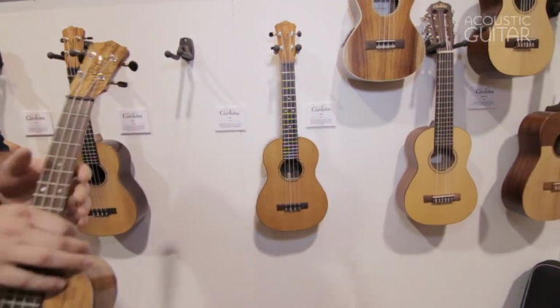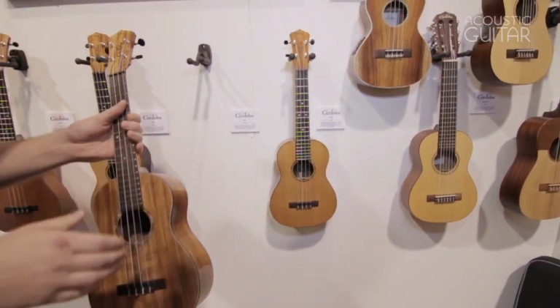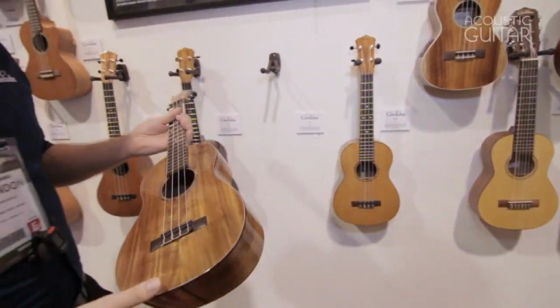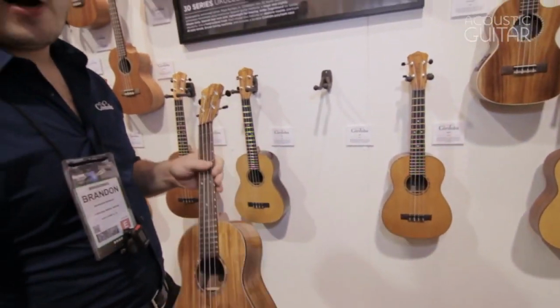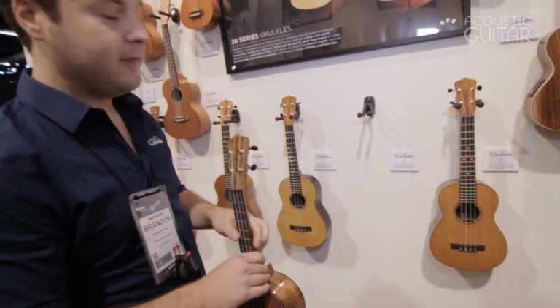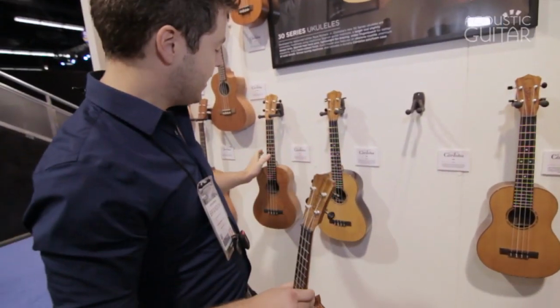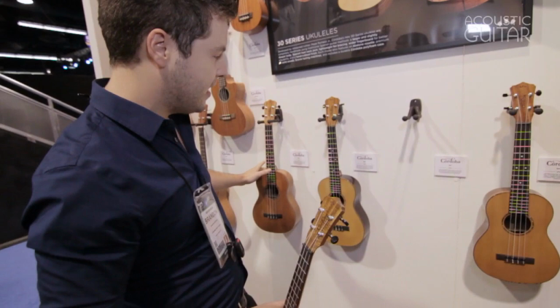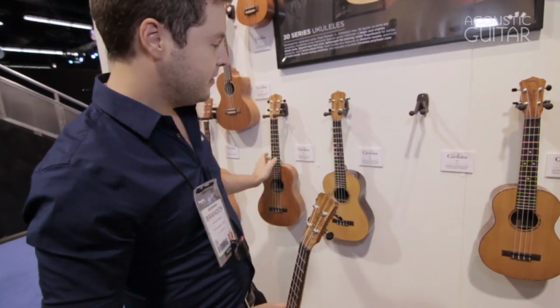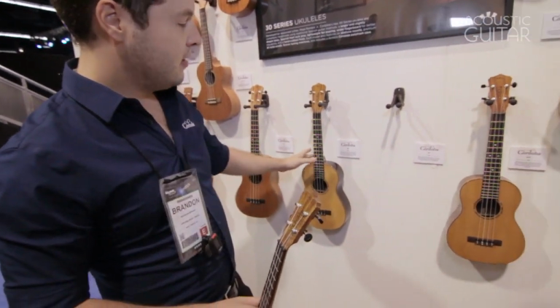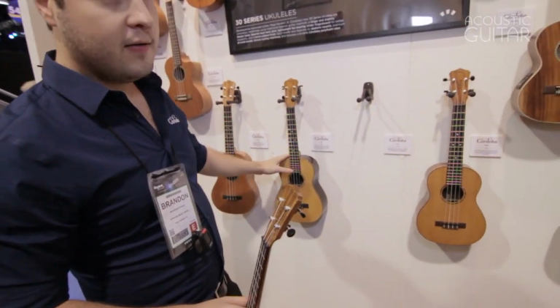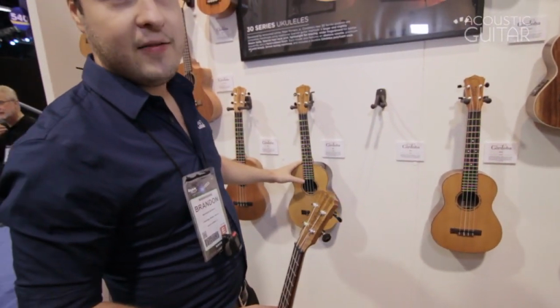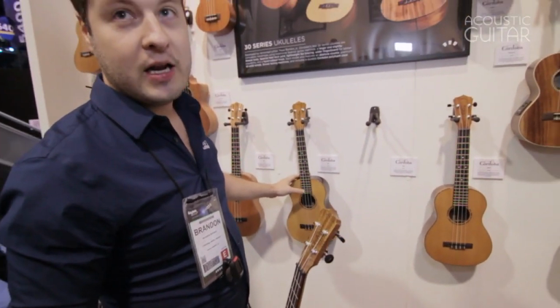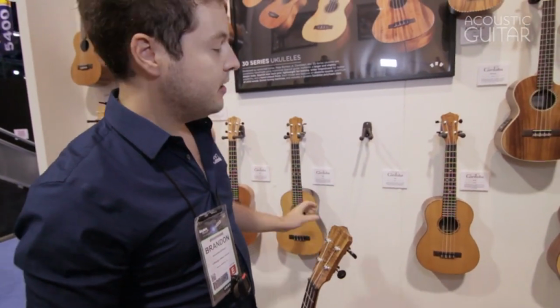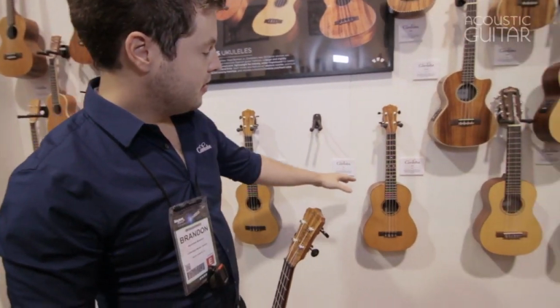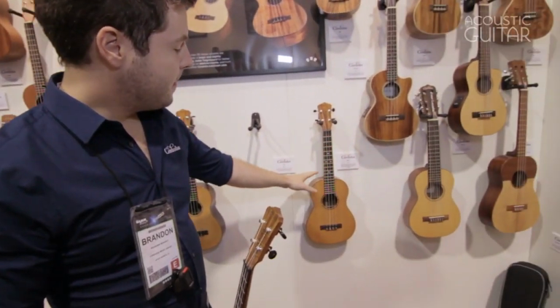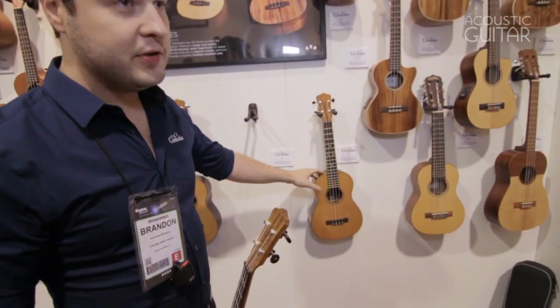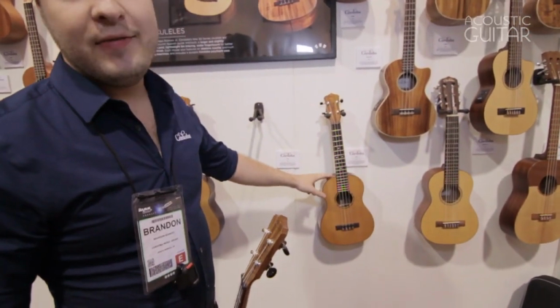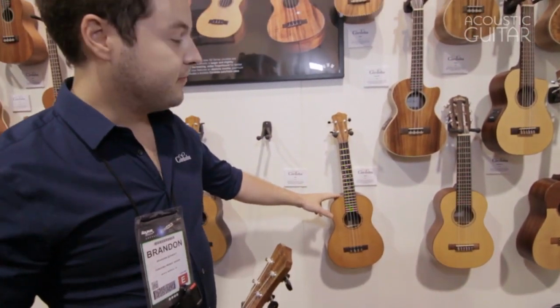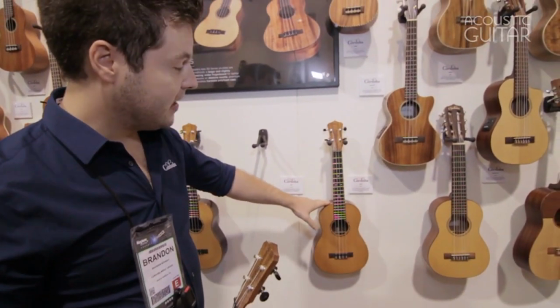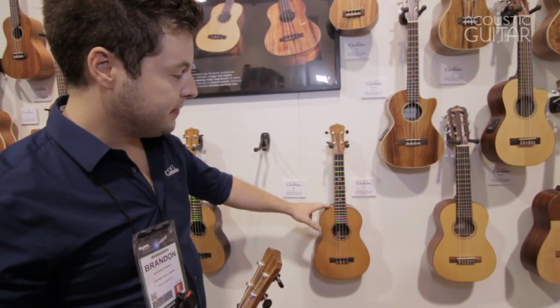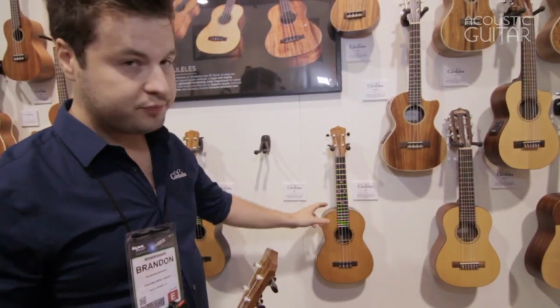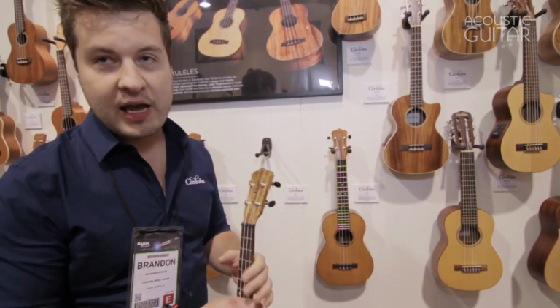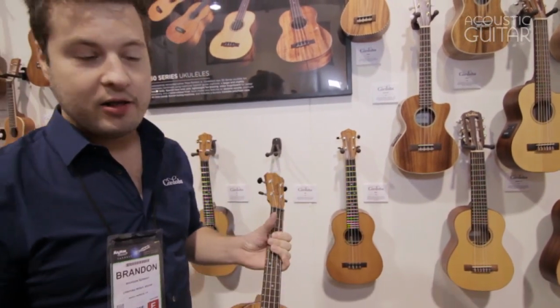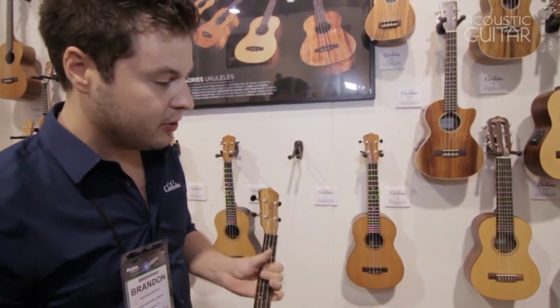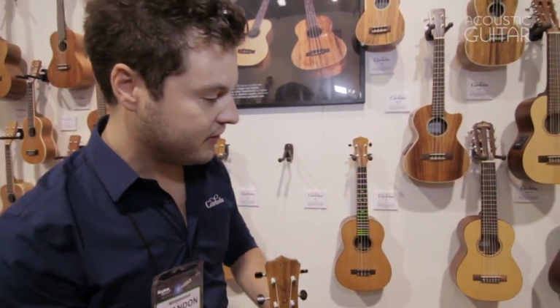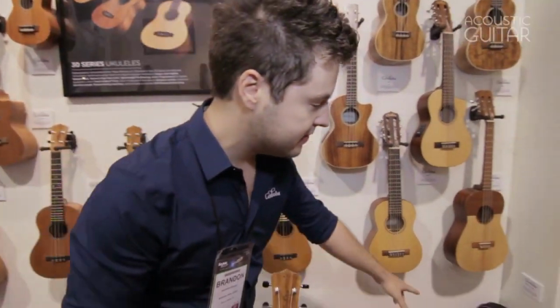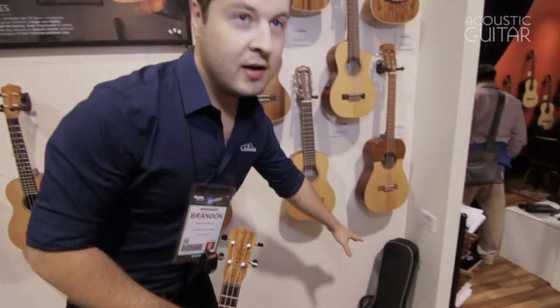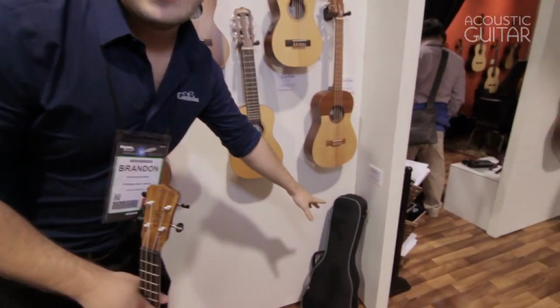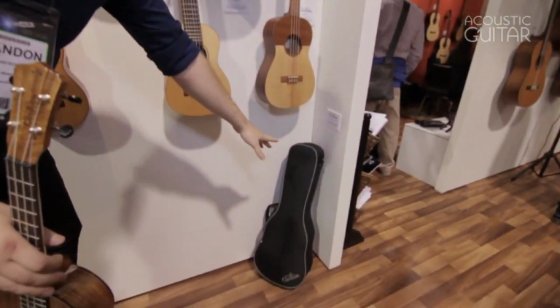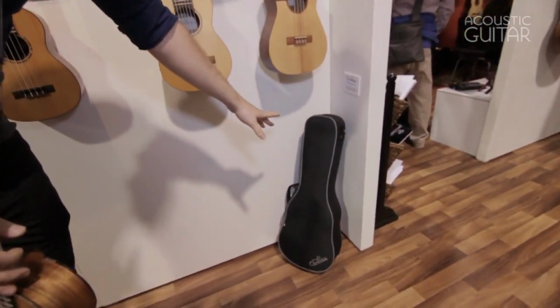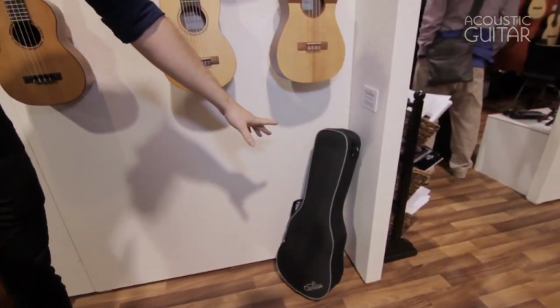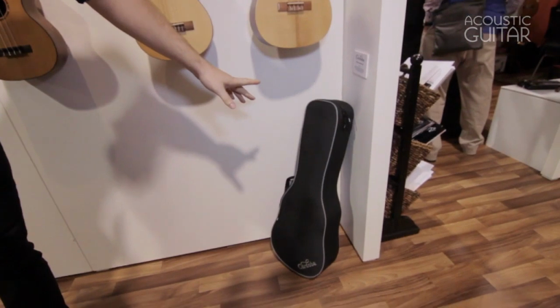These will range anywhere from $499 and $549 up to $599, and they all include one of these polyfoam ukulele cases.